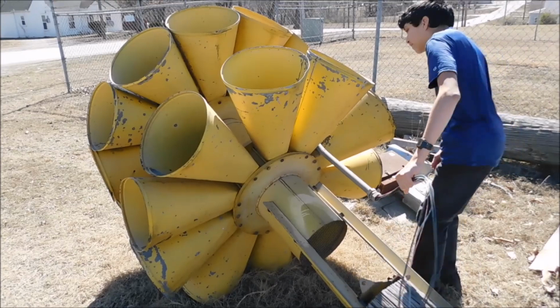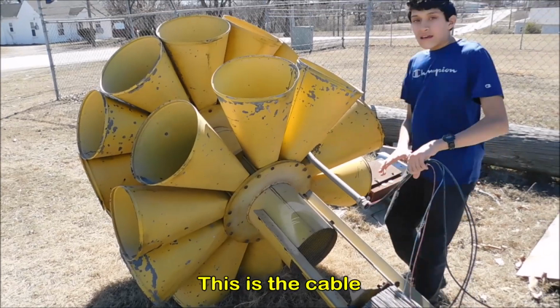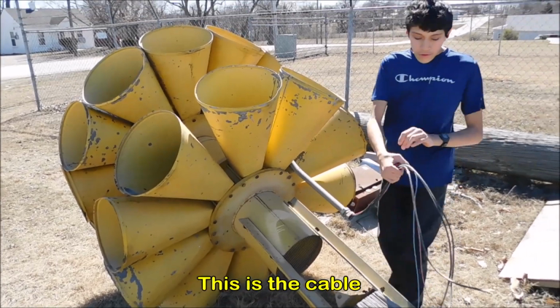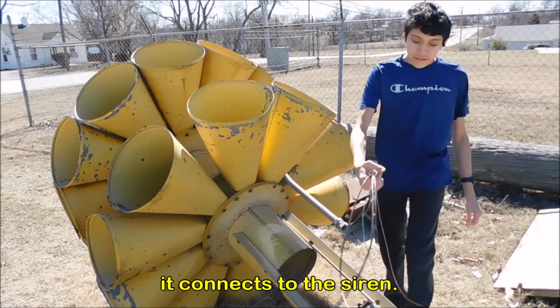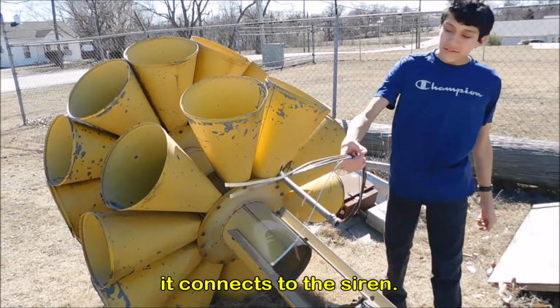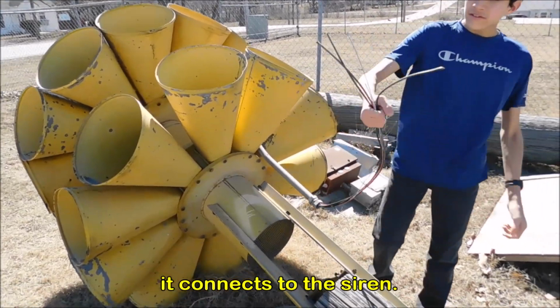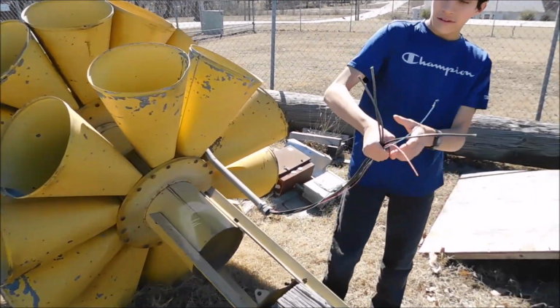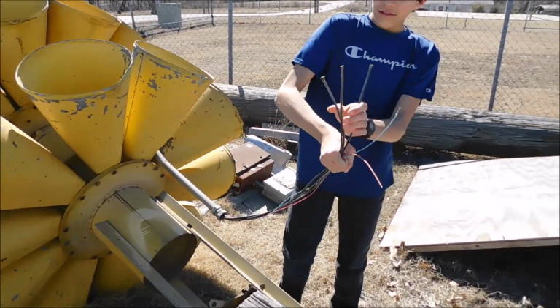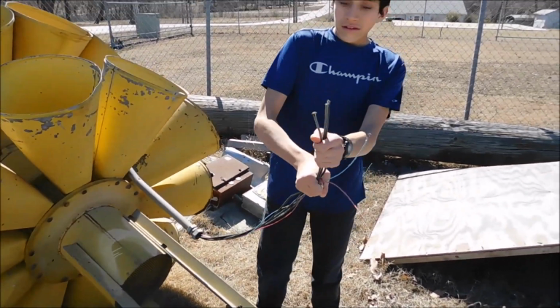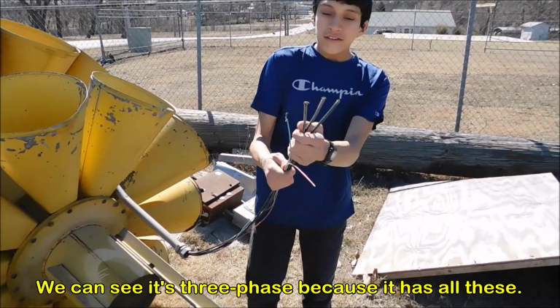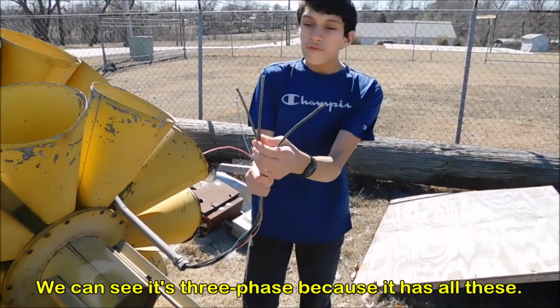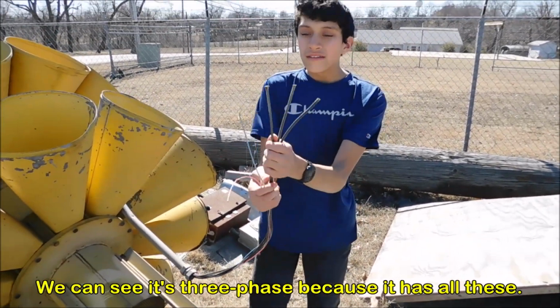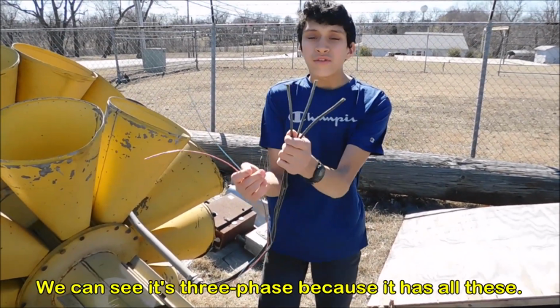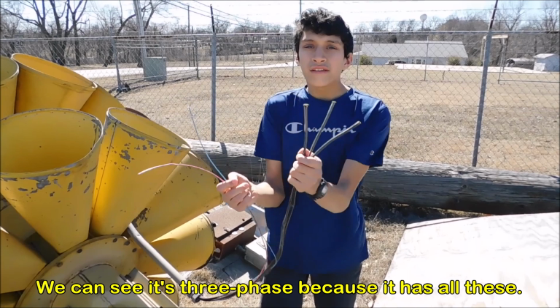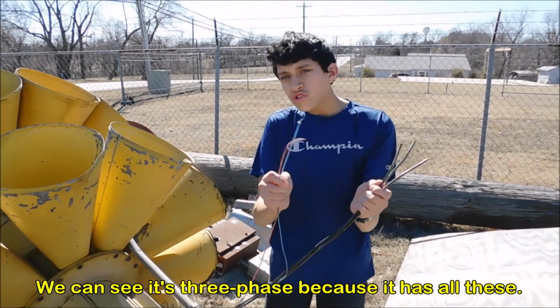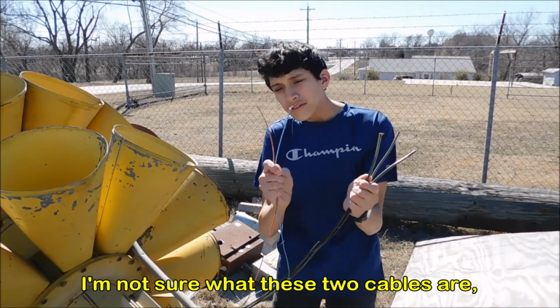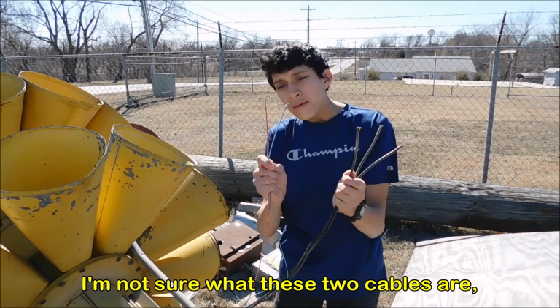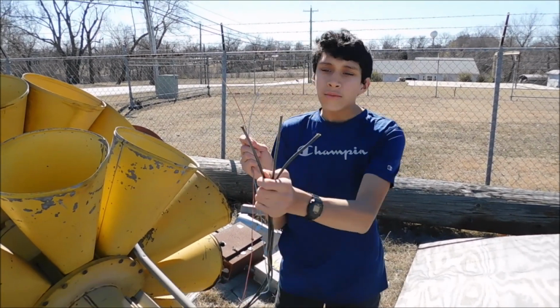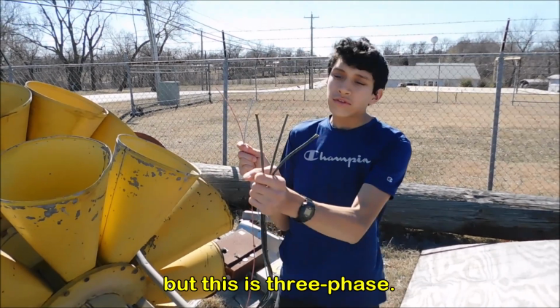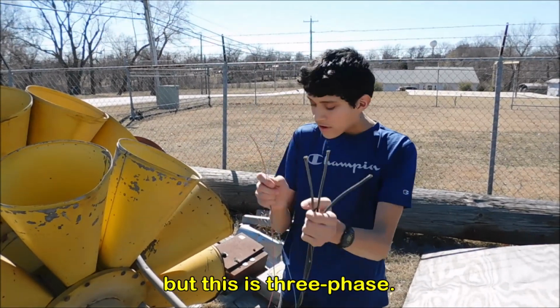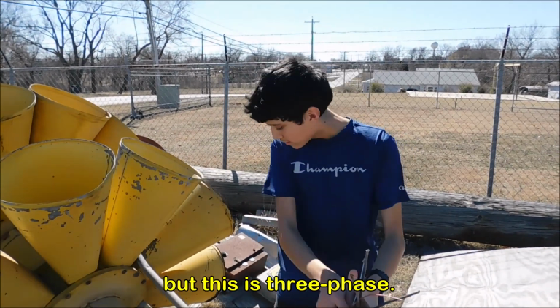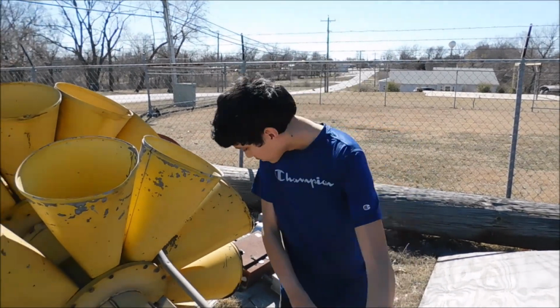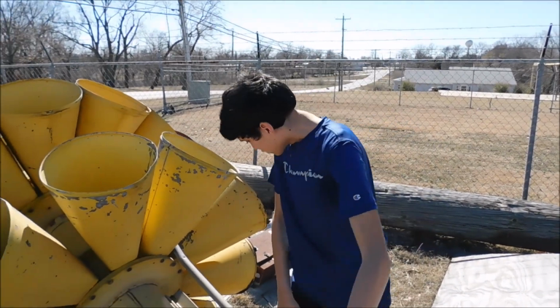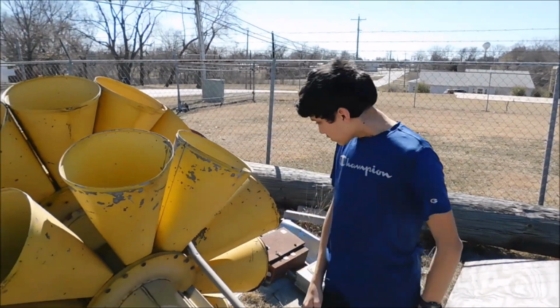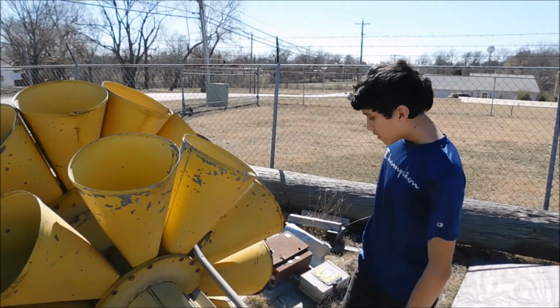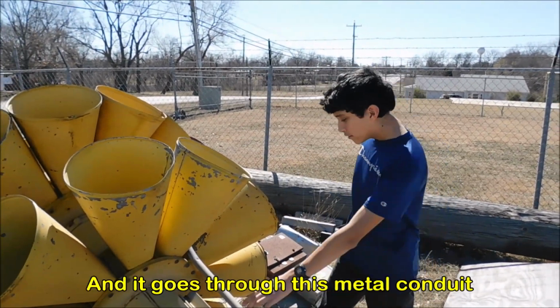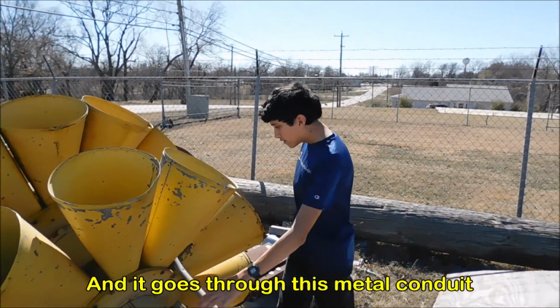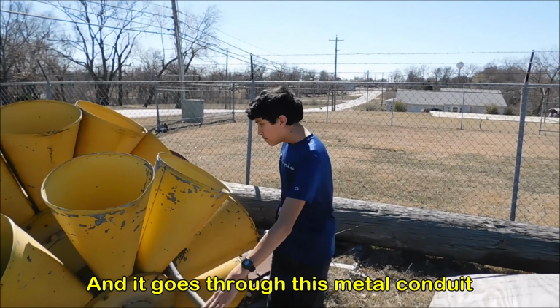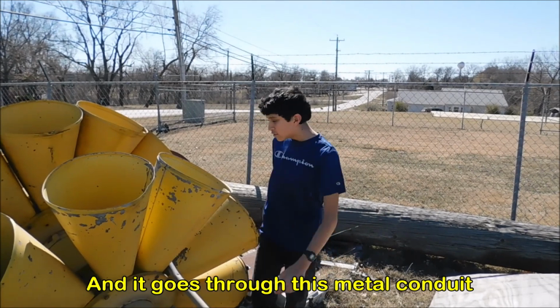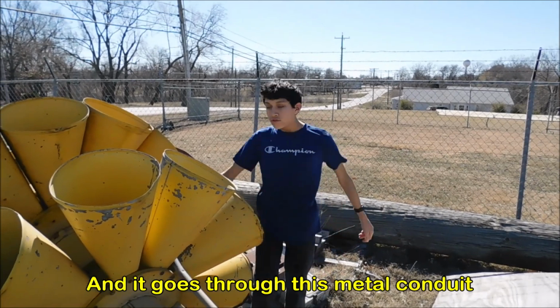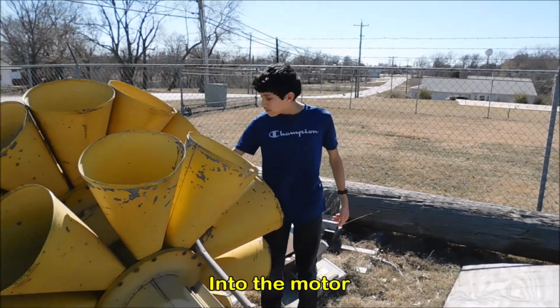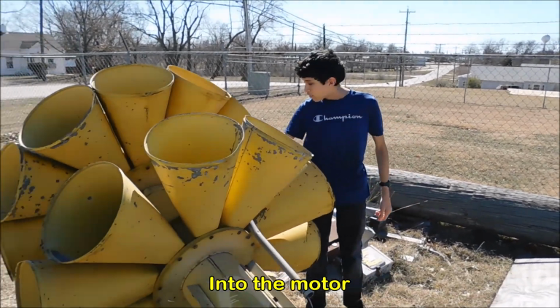This is a cable that connects it to the siren. You can see it's a three-phase because it has all these. I'm not sure what these two cables are, but this is a three-phase. And it goes through this metal conduit into the motor.